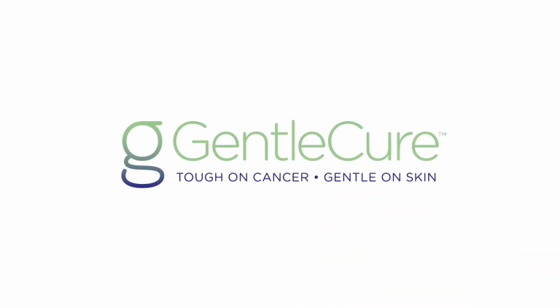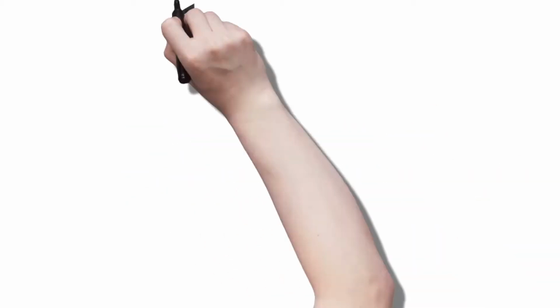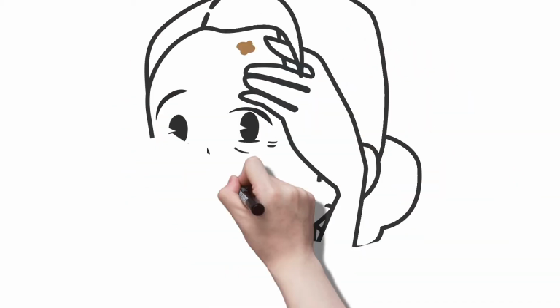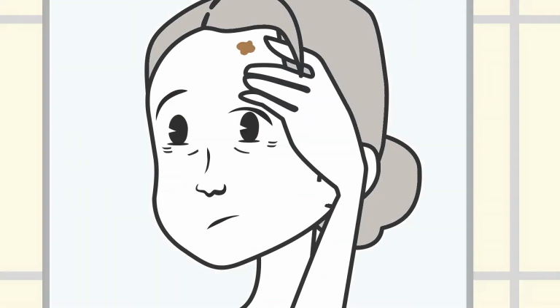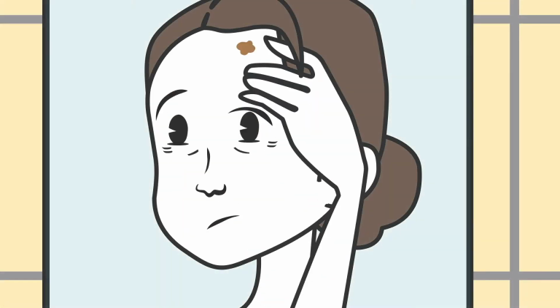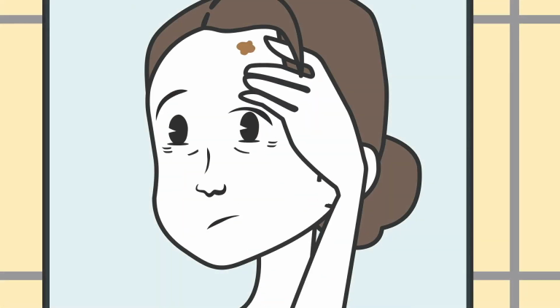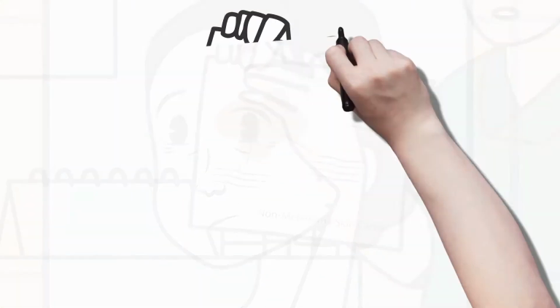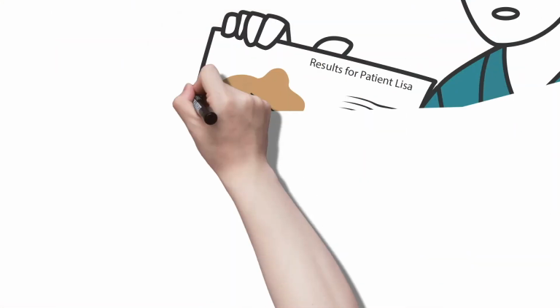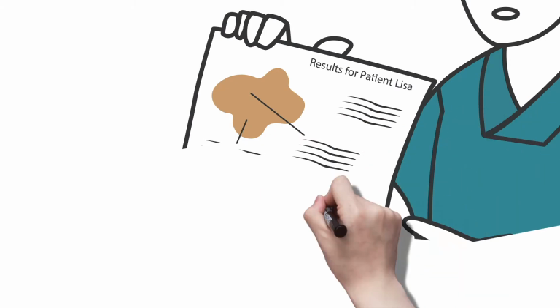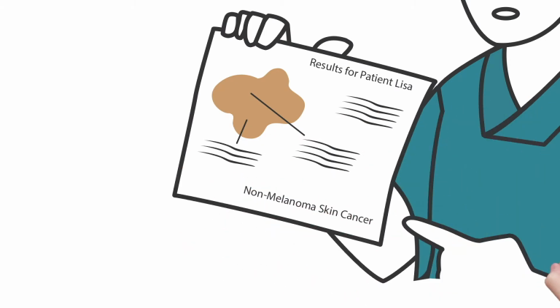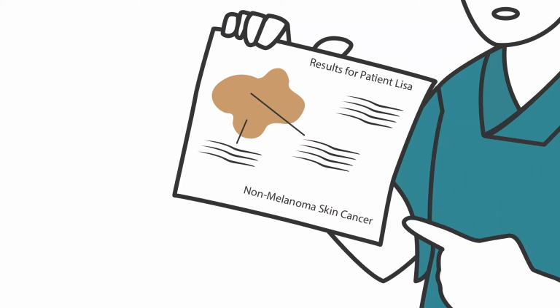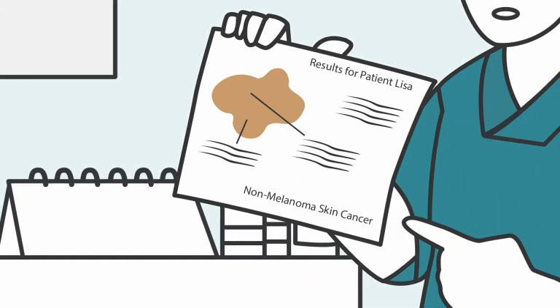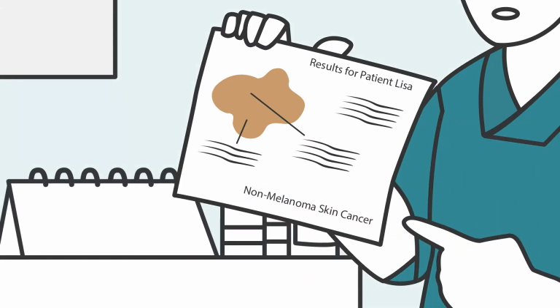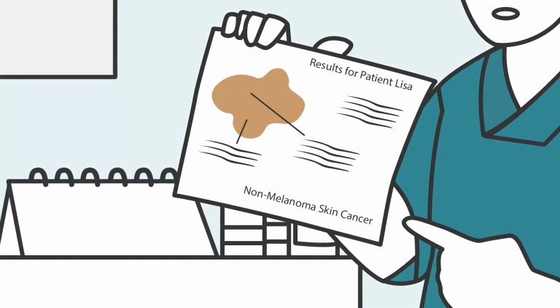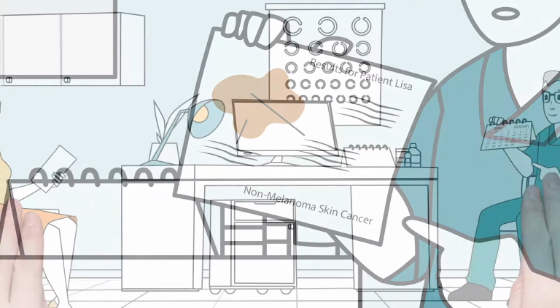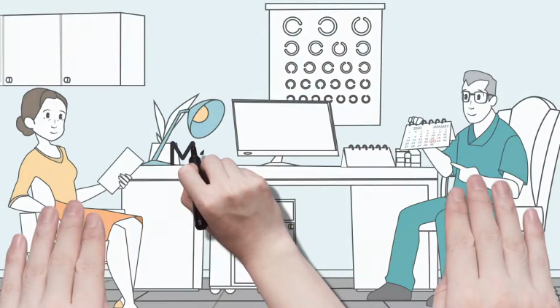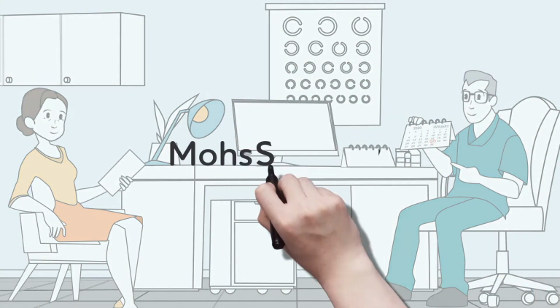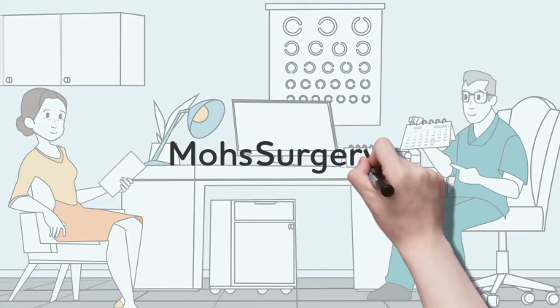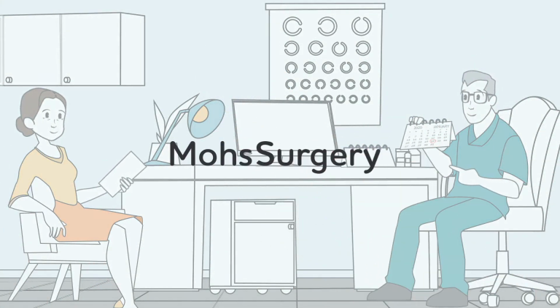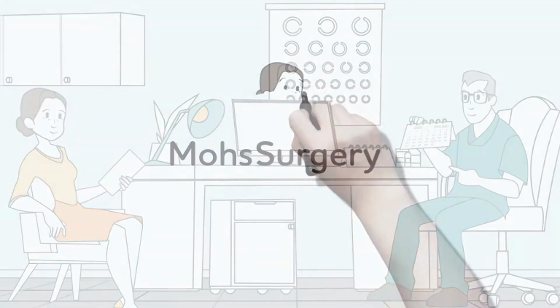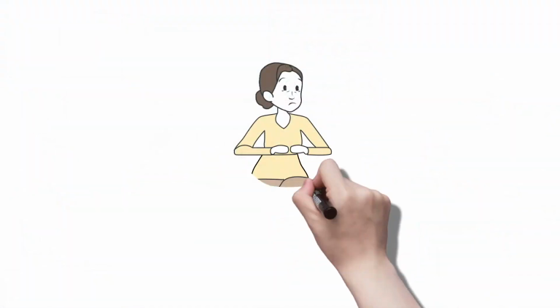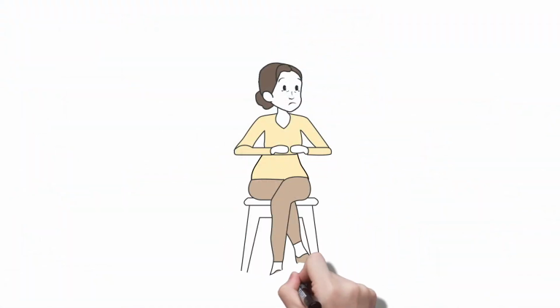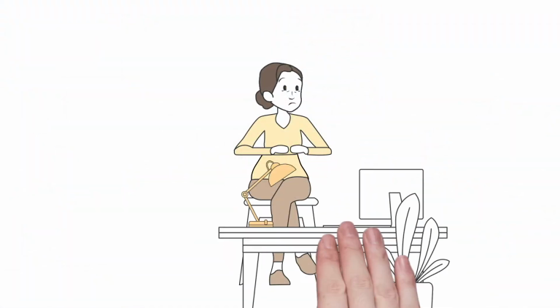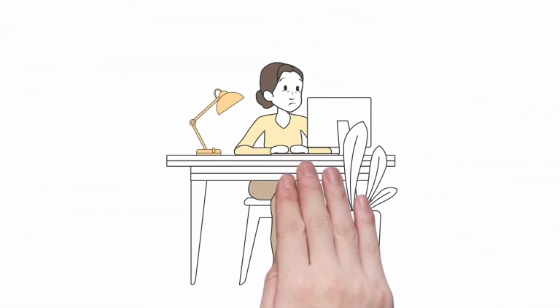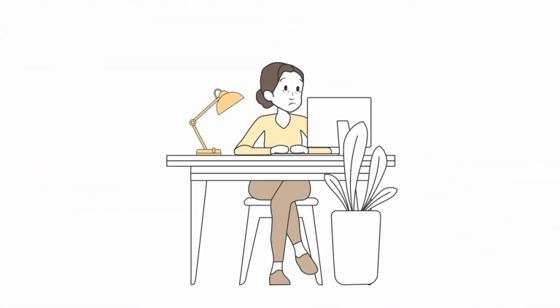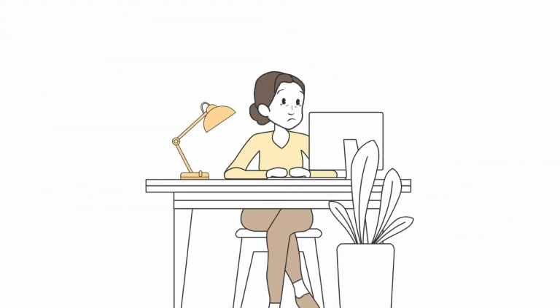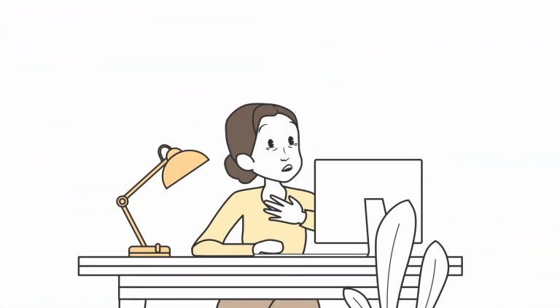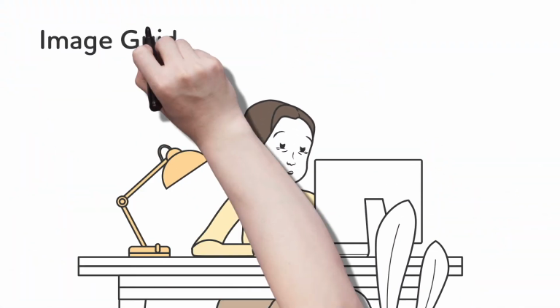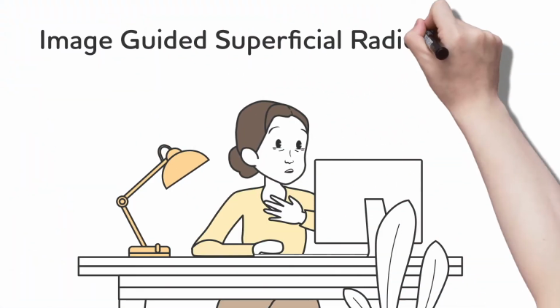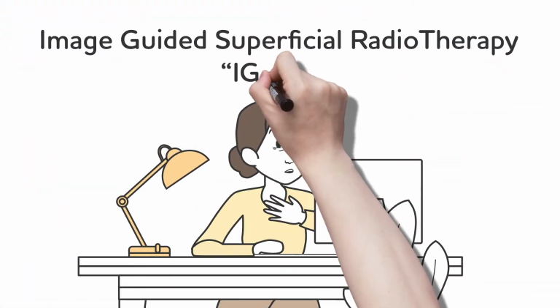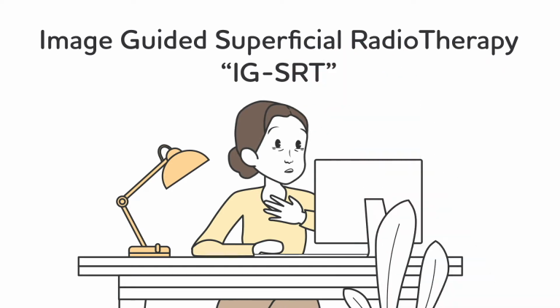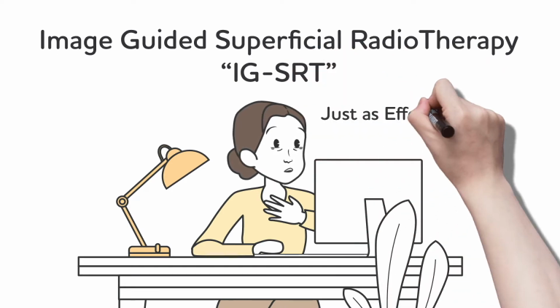Lisa was concerned about a growth on her forehead. Her doctor did a biopsy and found non-melanoma skin cancer. He recommended Mohs surgery, but Lisa was concerned about Mohs side effects. Then Lisa found a non-invasive treatment called IGSRT.